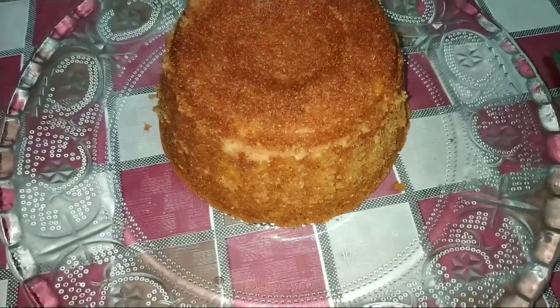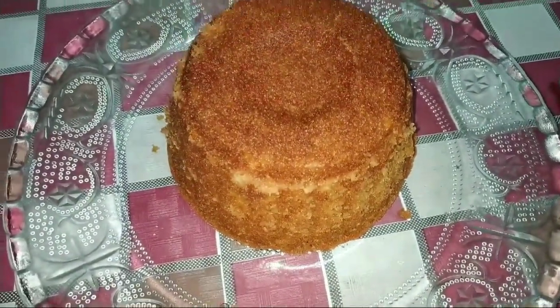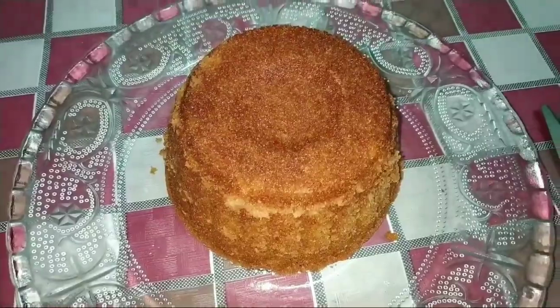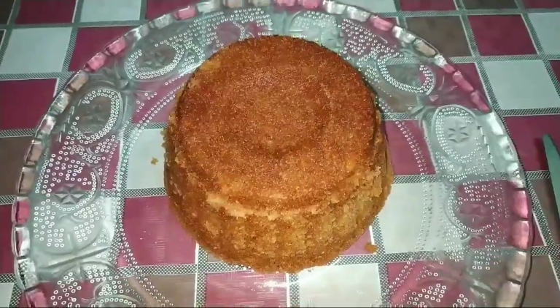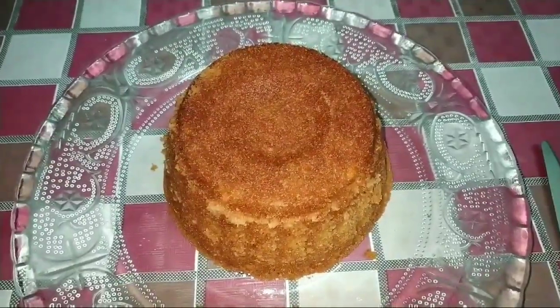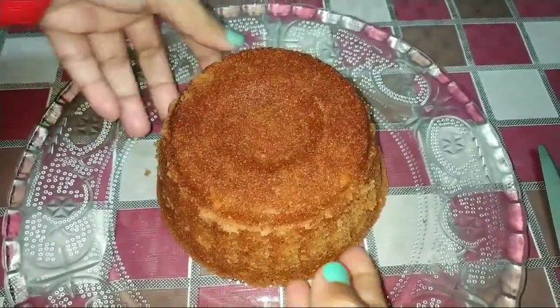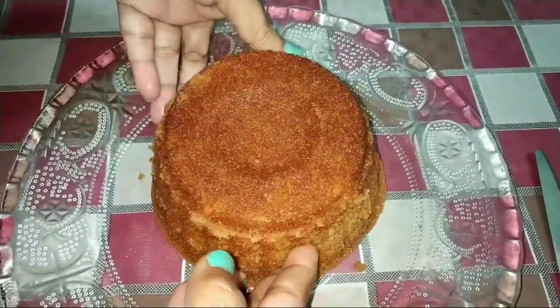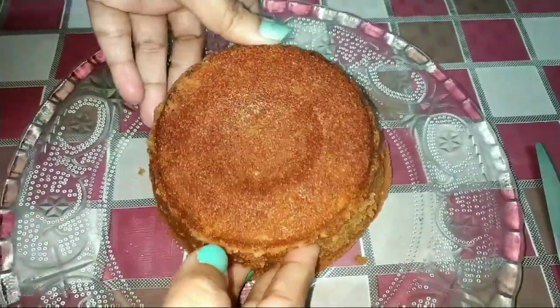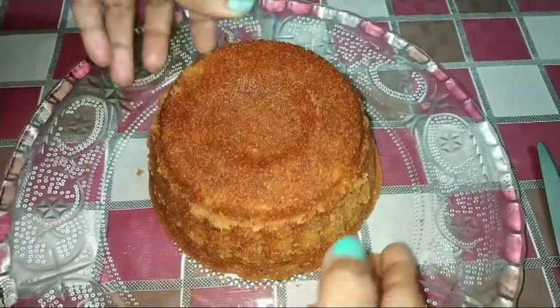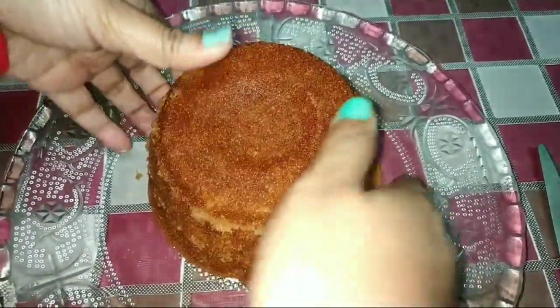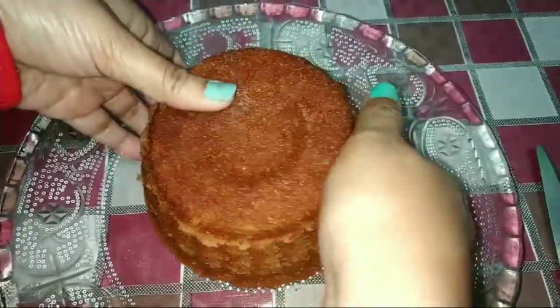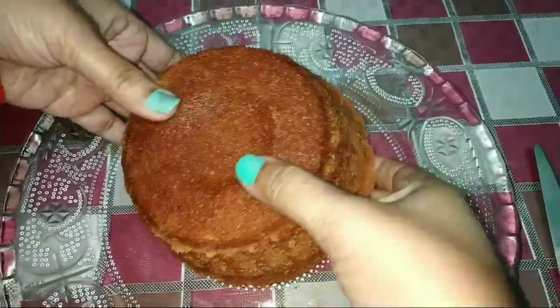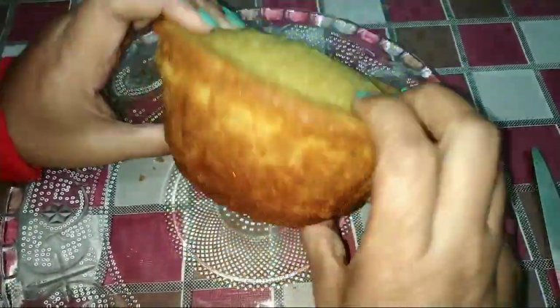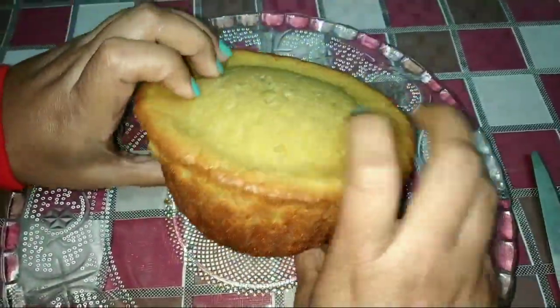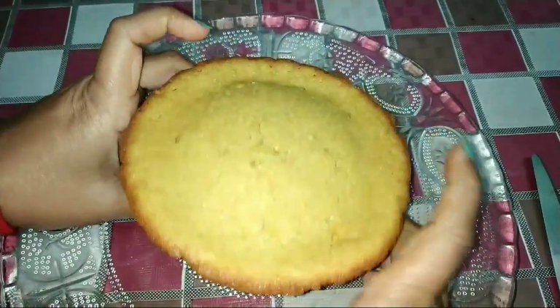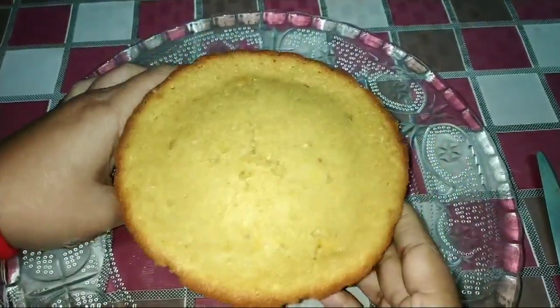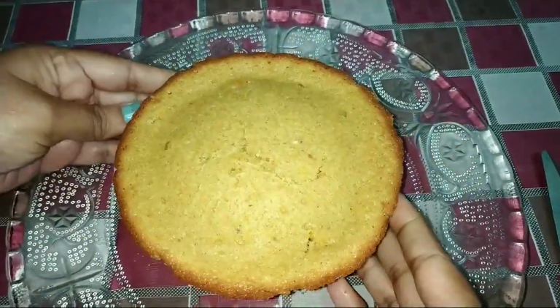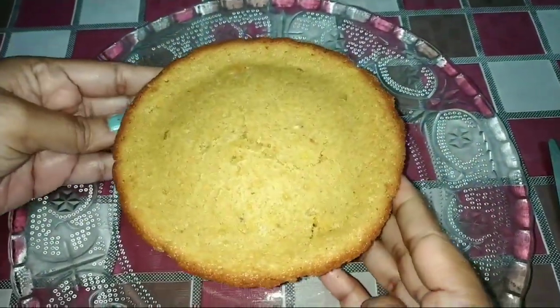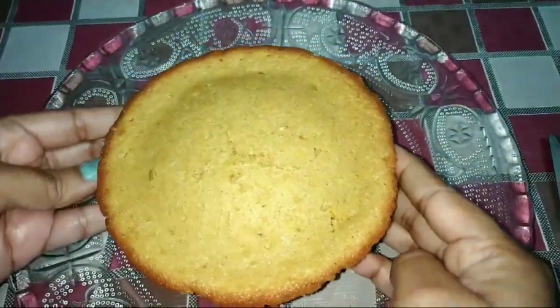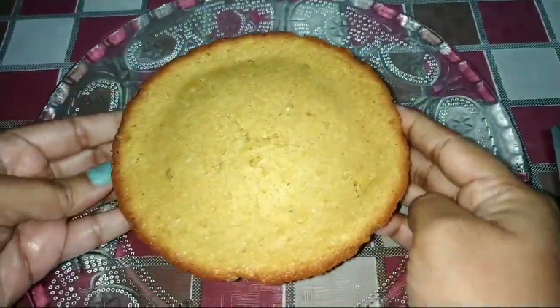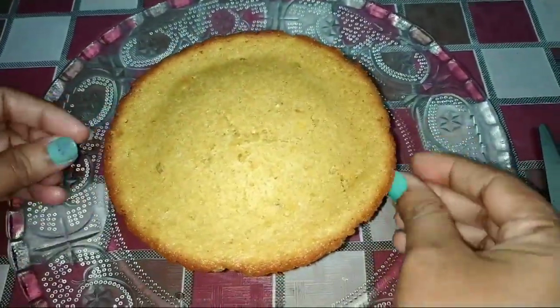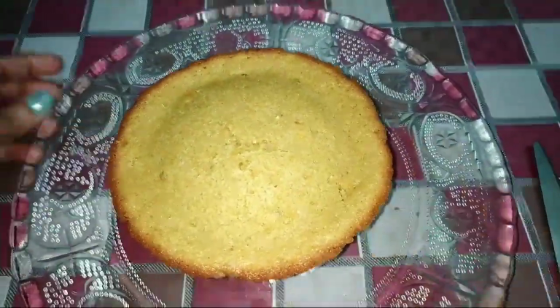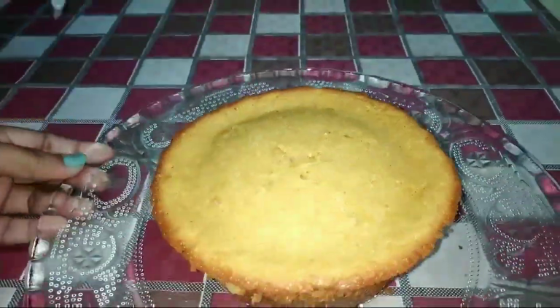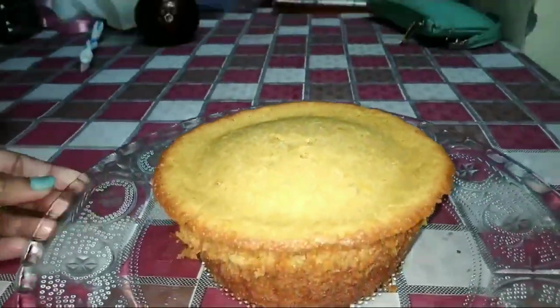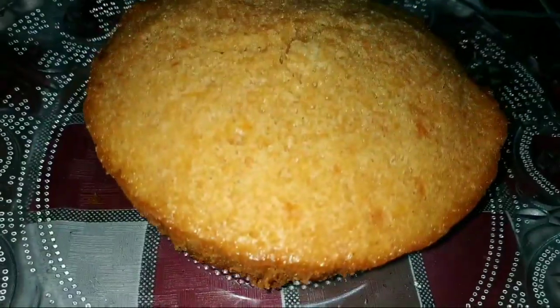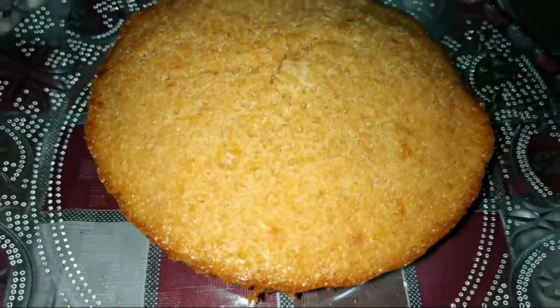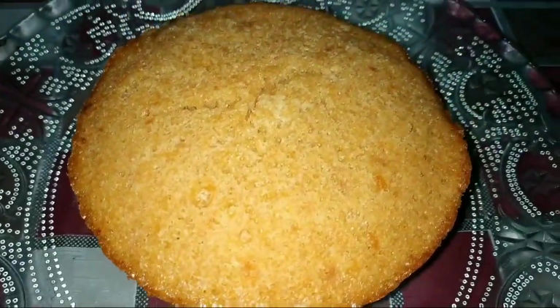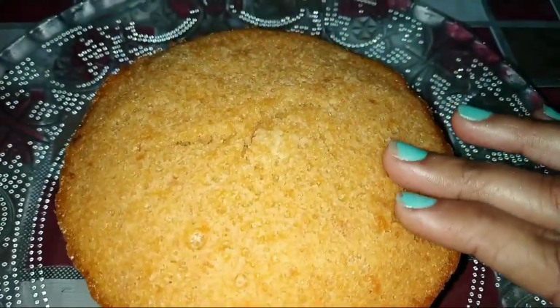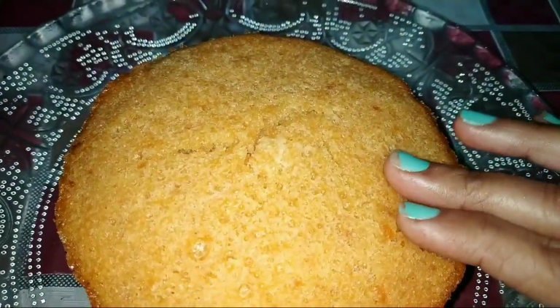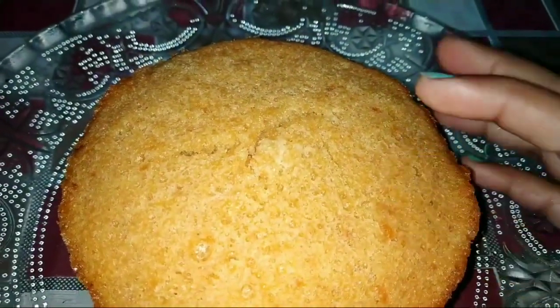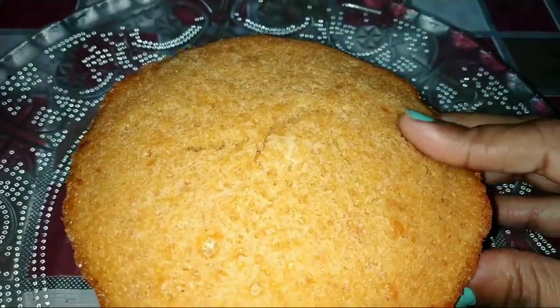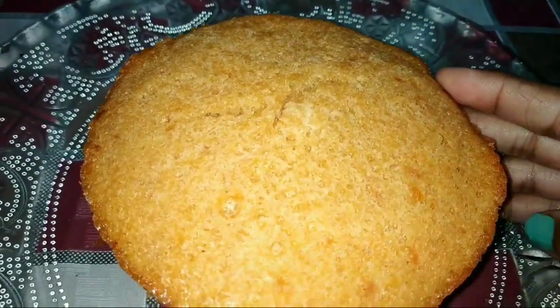This winter, when oranges are so easily available, don't miss trying out this cake. It's really amazing — you must try it out. Just have a look — it's so soft and spongy.